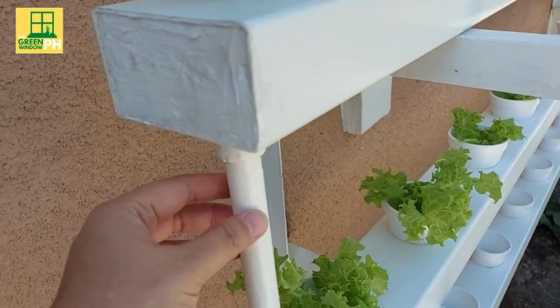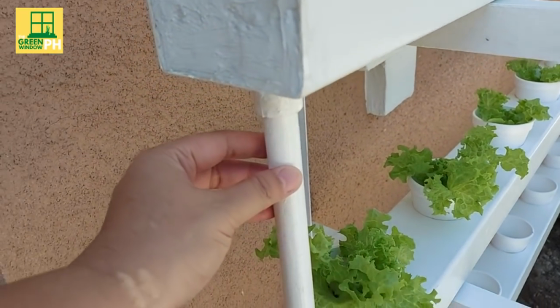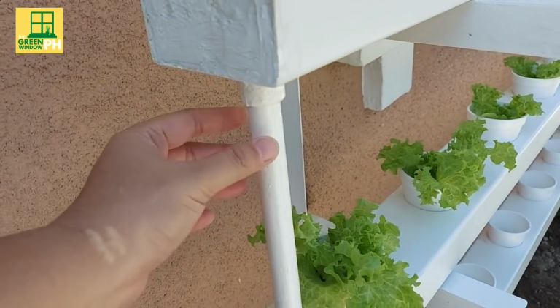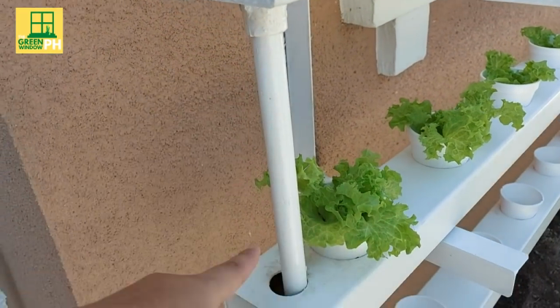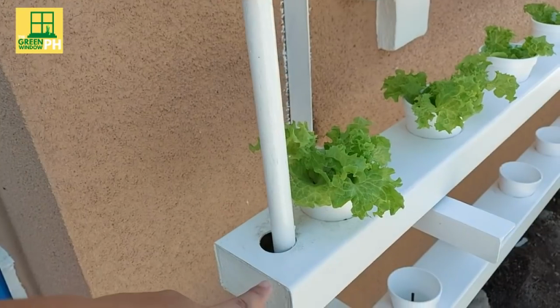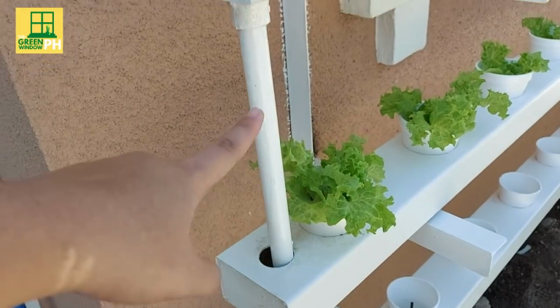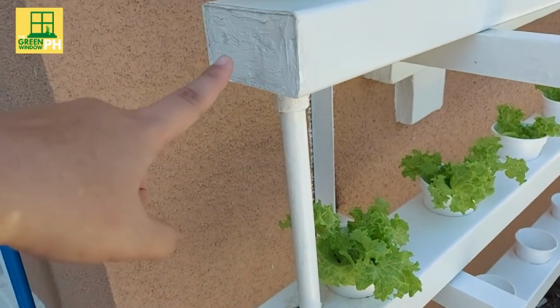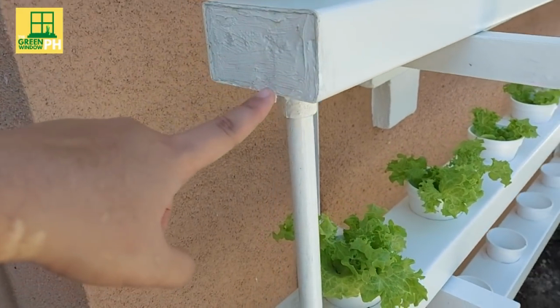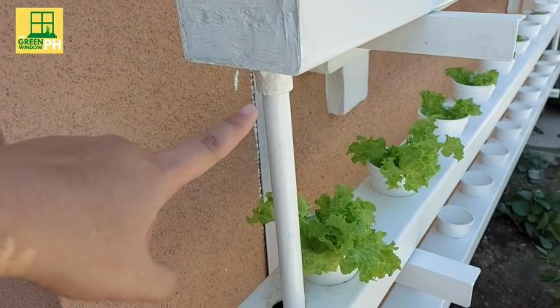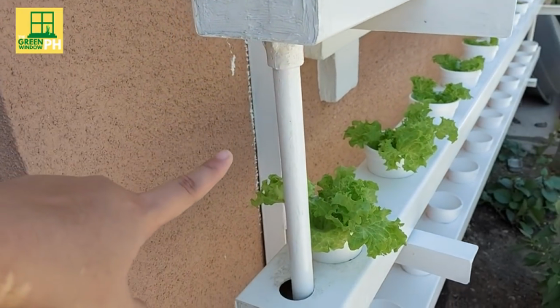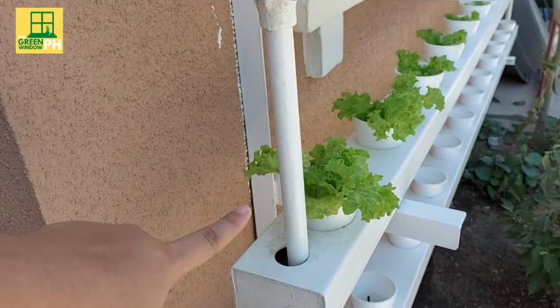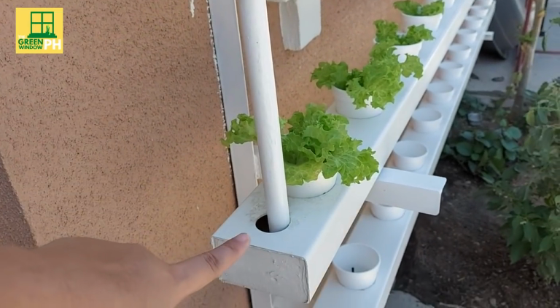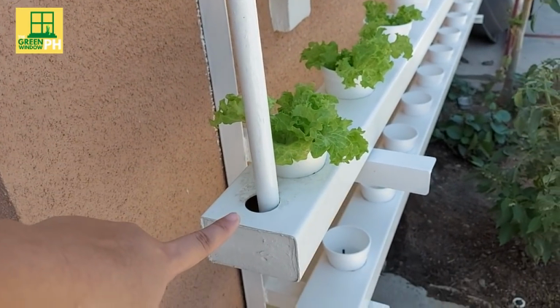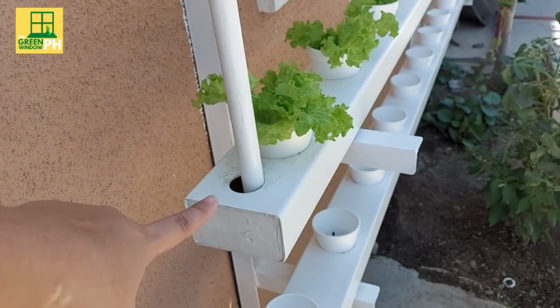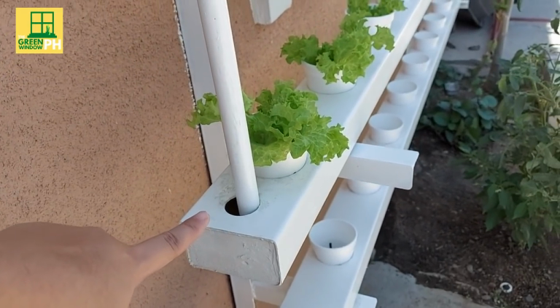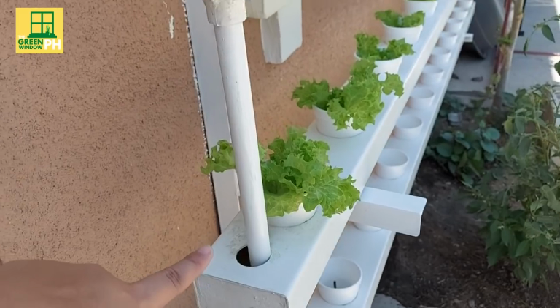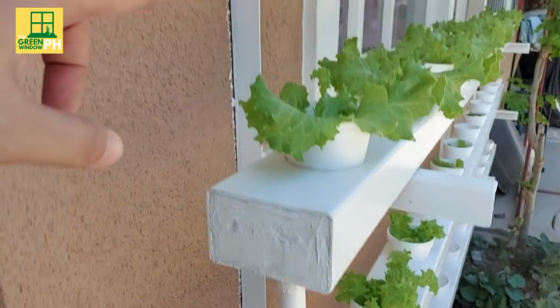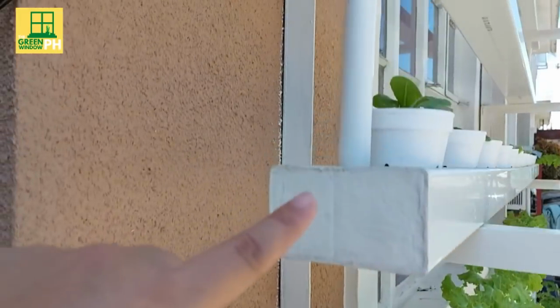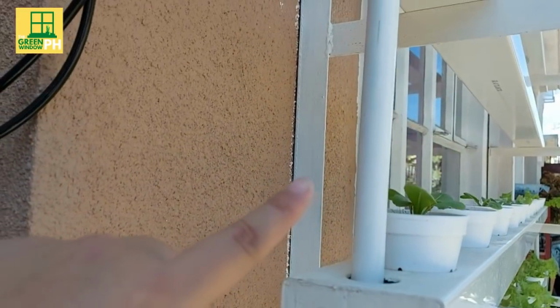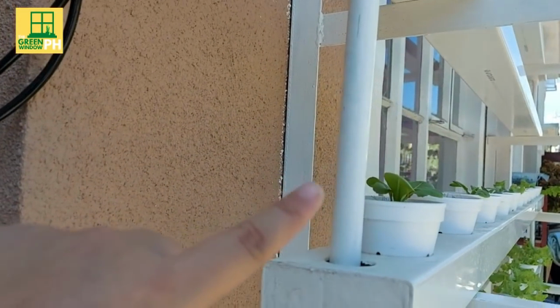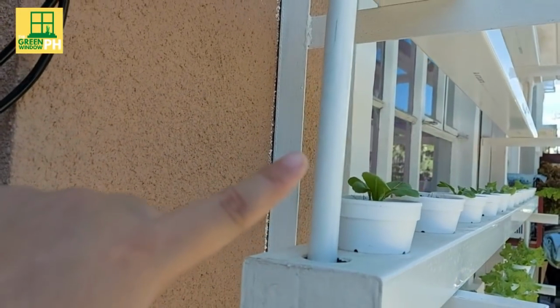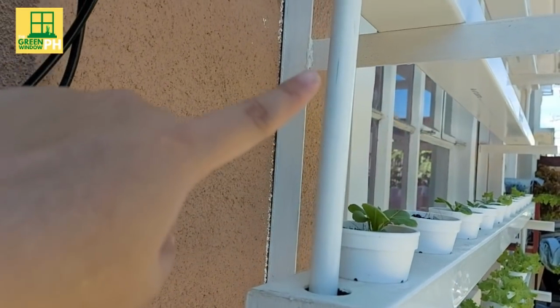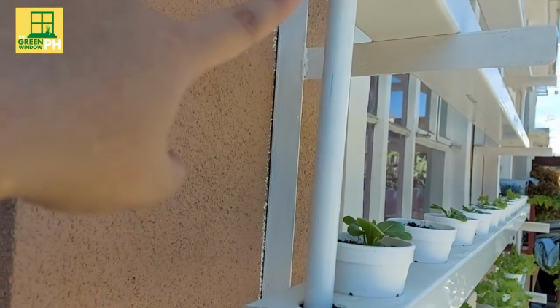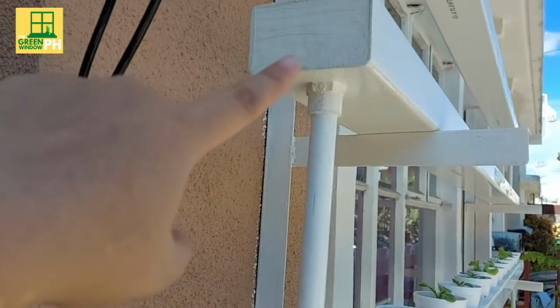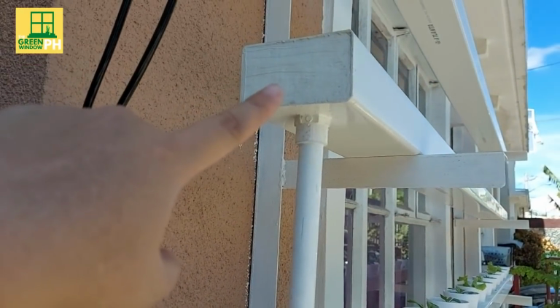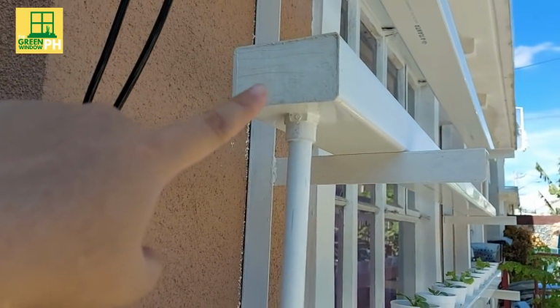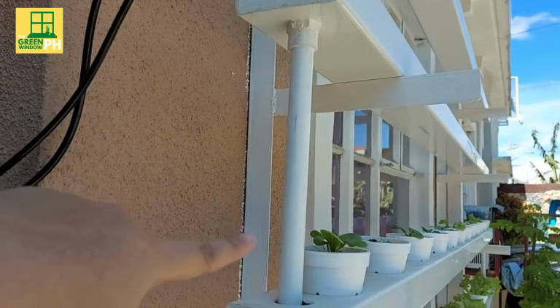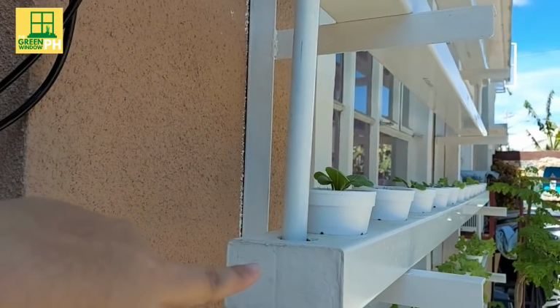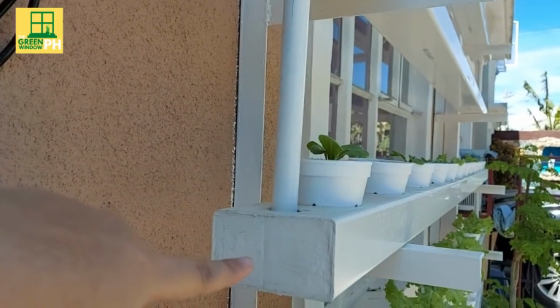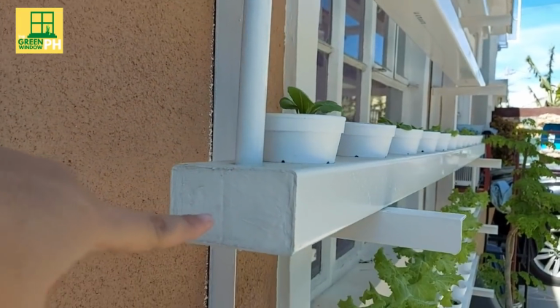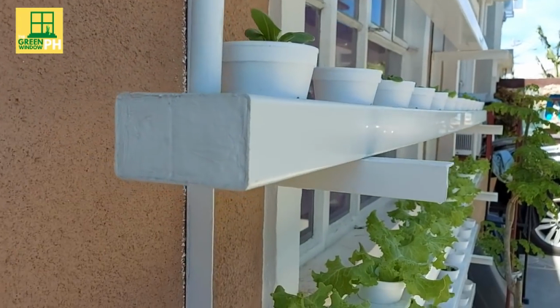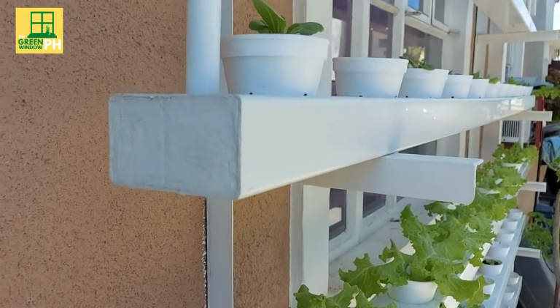These smaller pipes connect each layer and are the reason why the nutrient solution is distributed from the top to the bottom. They are like the blue ones connected to the reservoir earlier. We just painted them white for a cleaner finish.